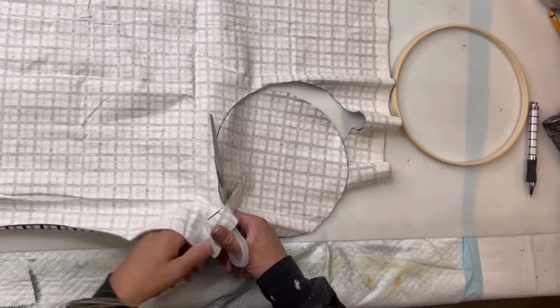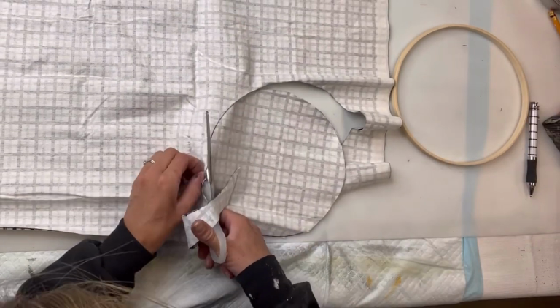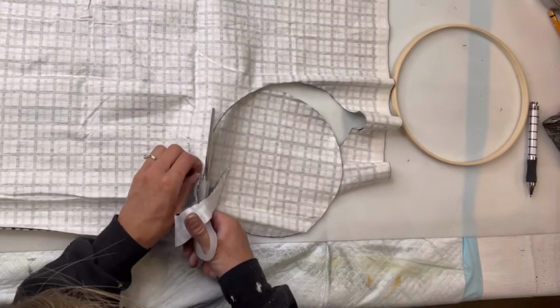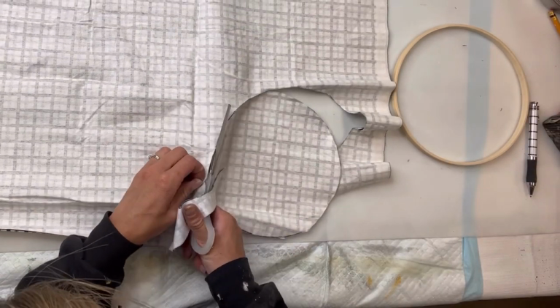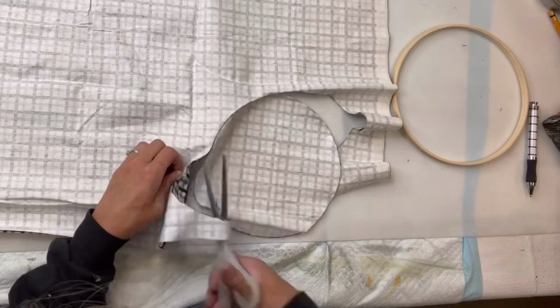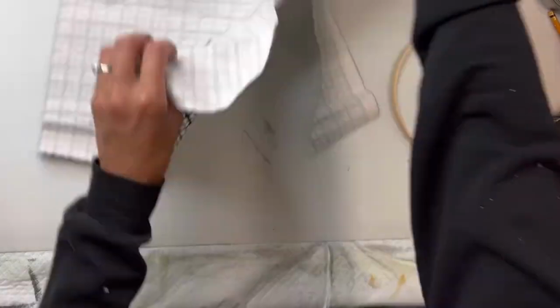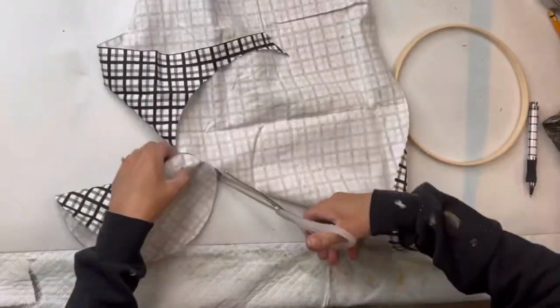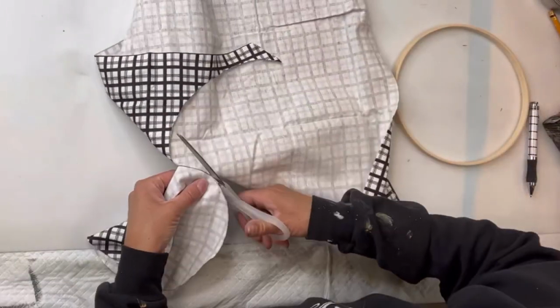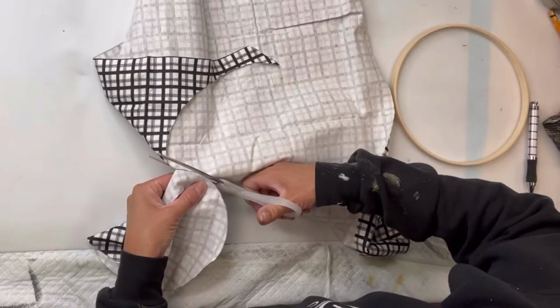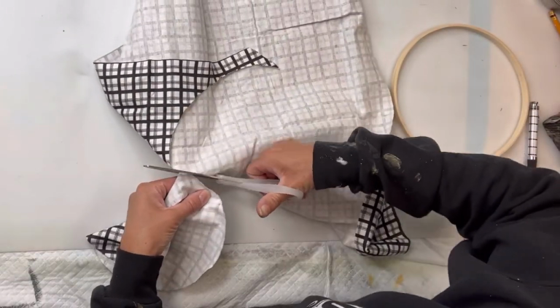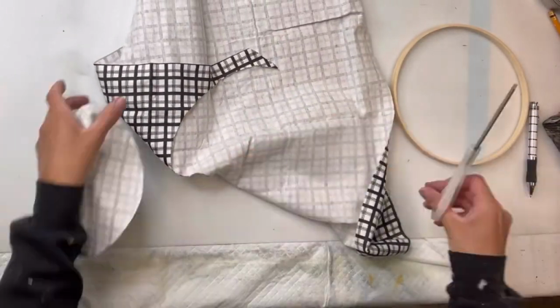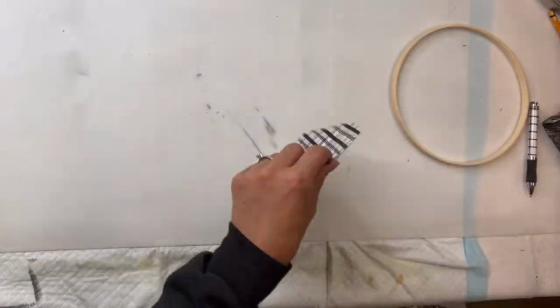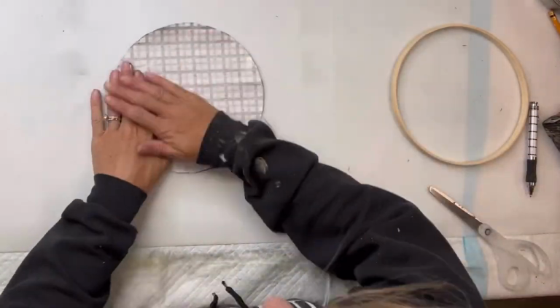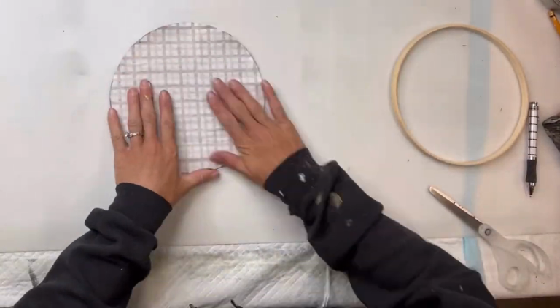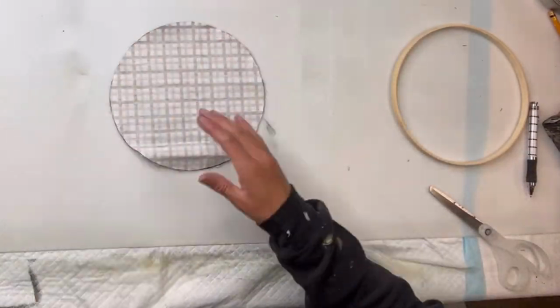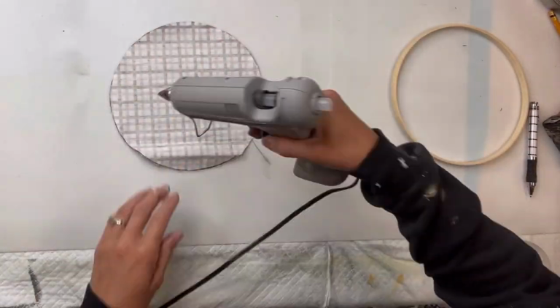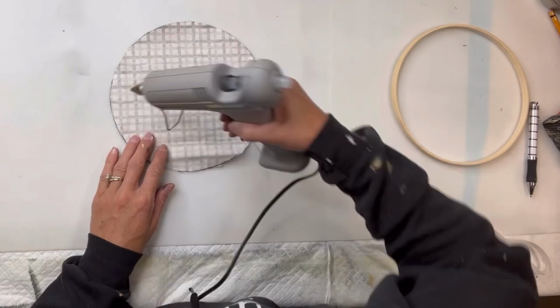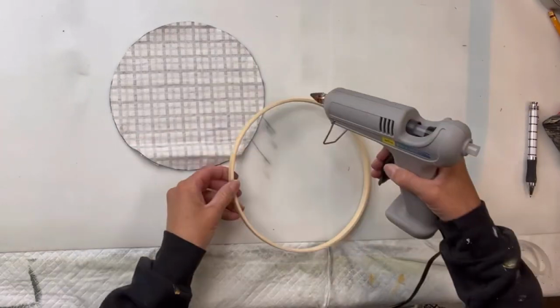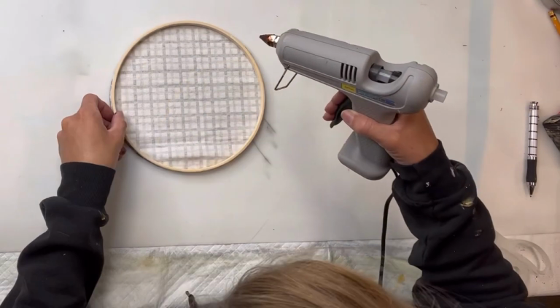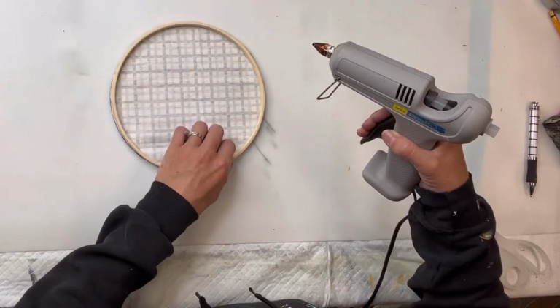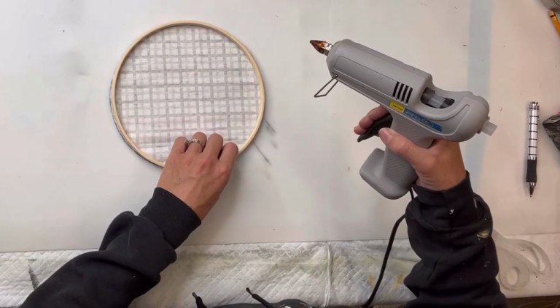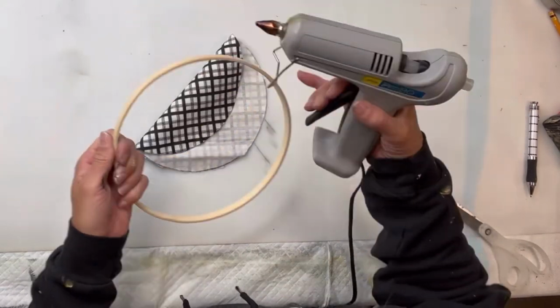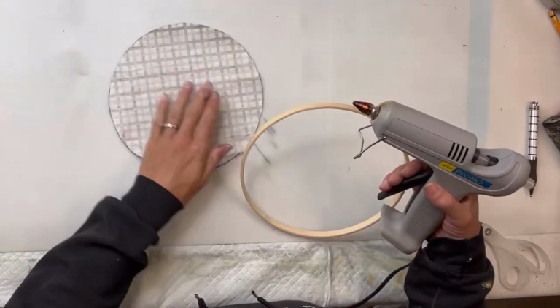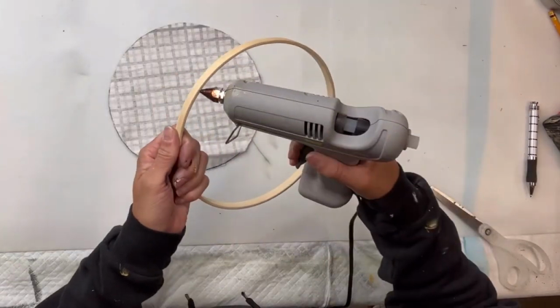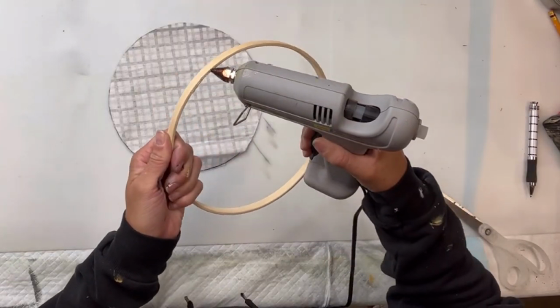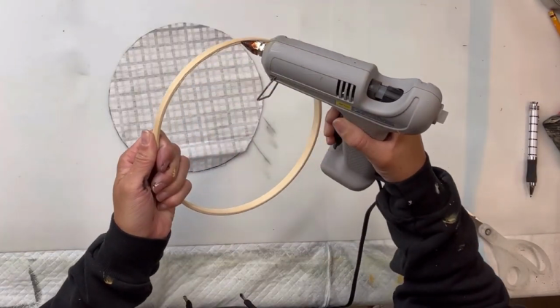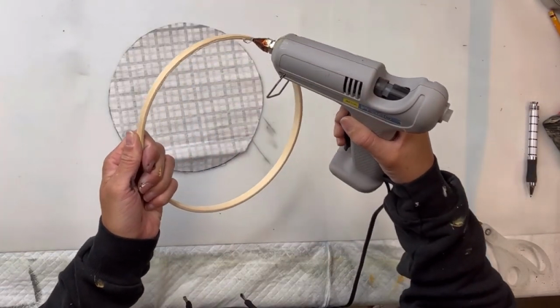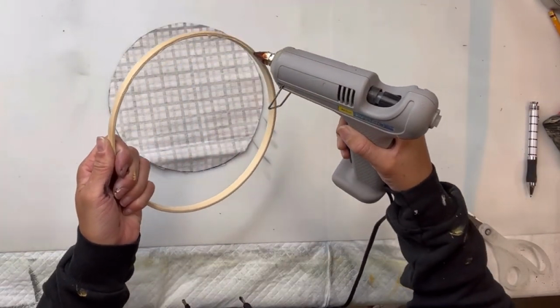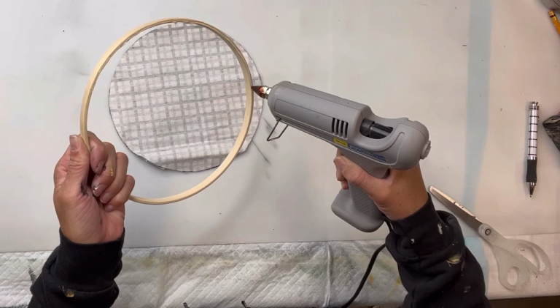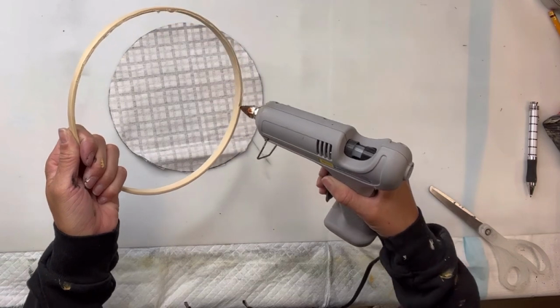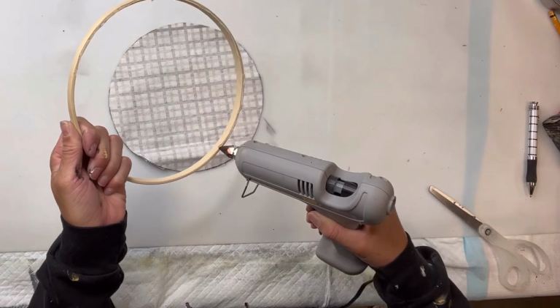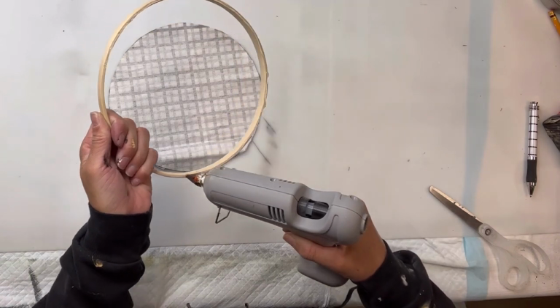The circle I'm going to be using was eight inches in diameter. If you cannot find the wooden rings, you can also just use a piece of wood that is in the shape of a circle.